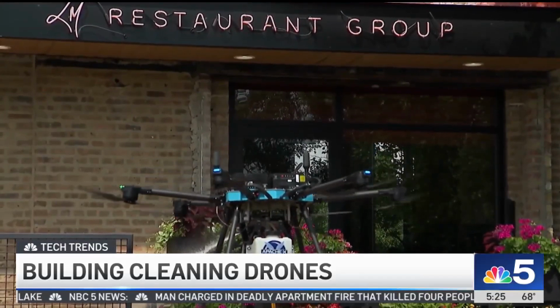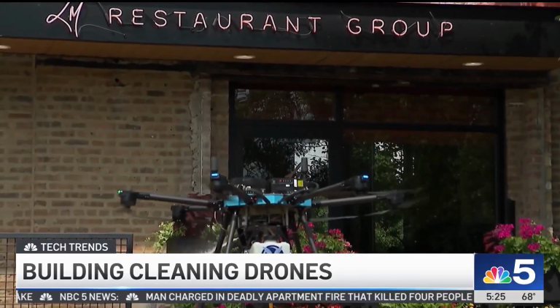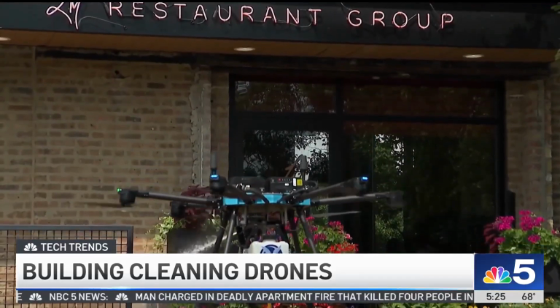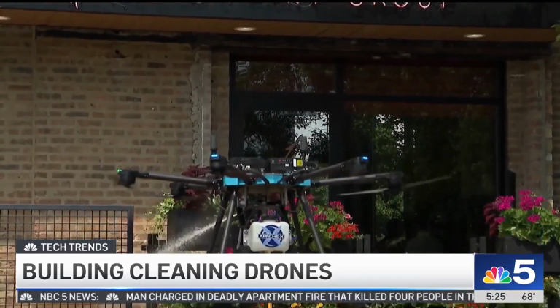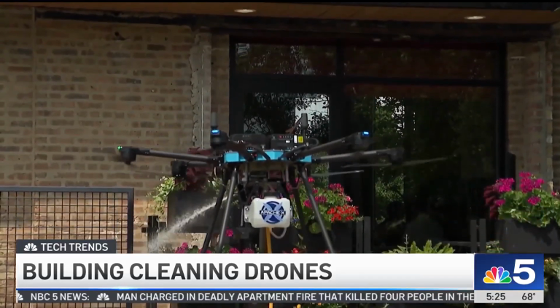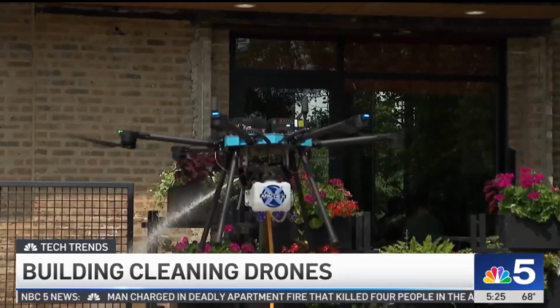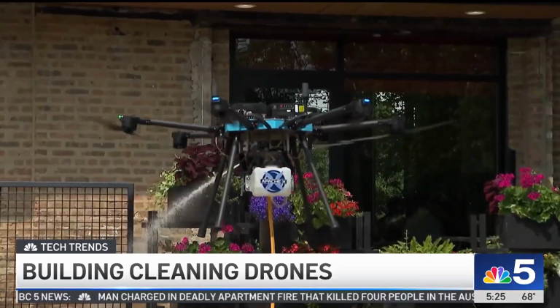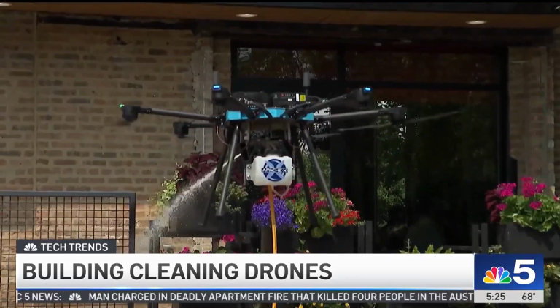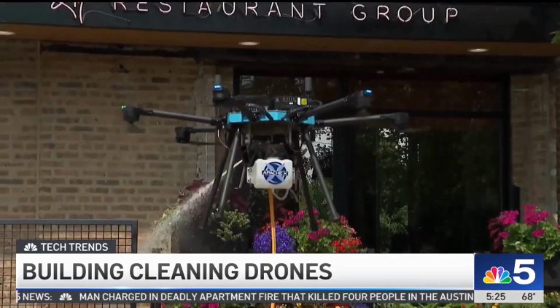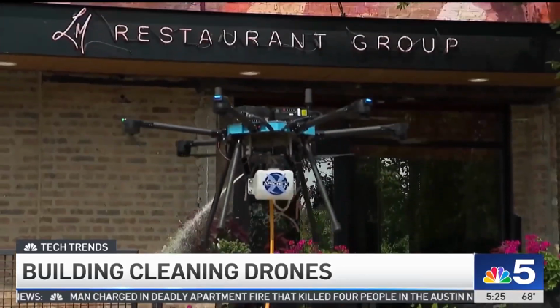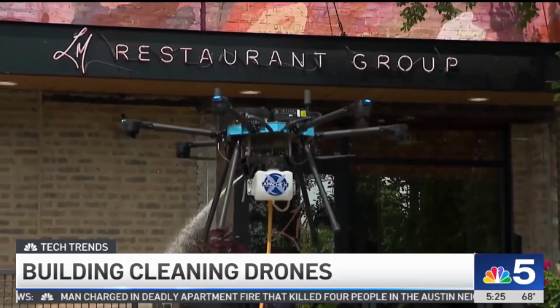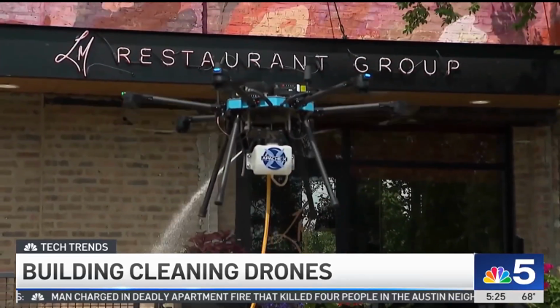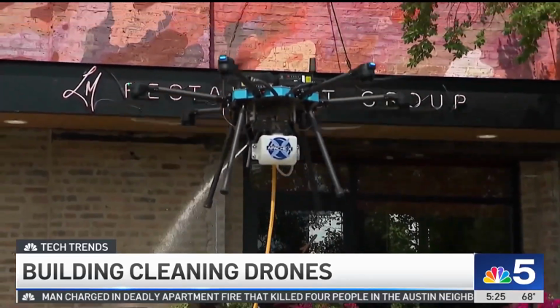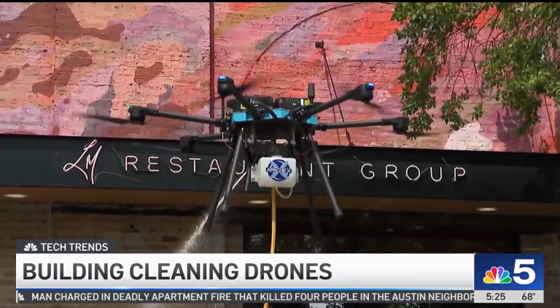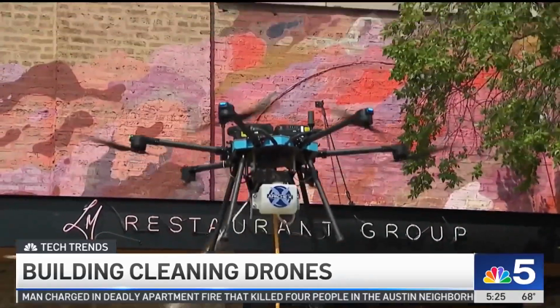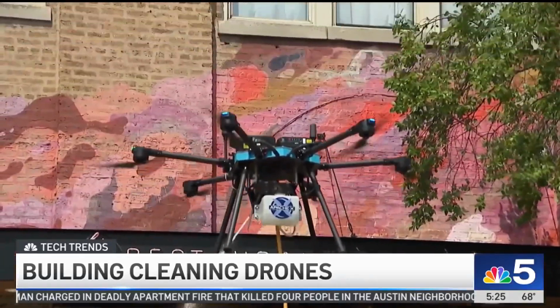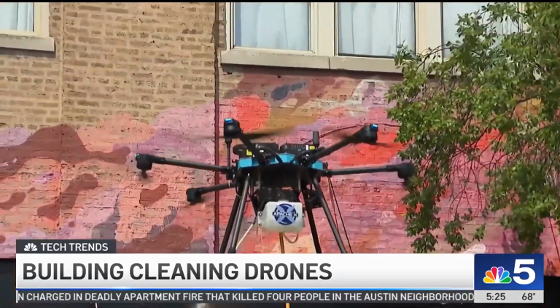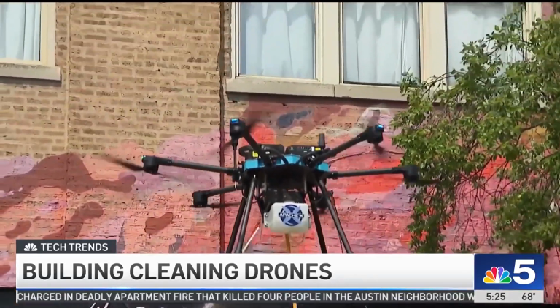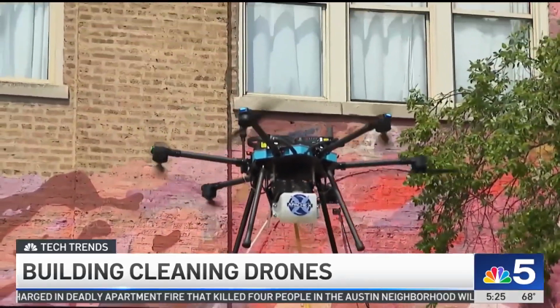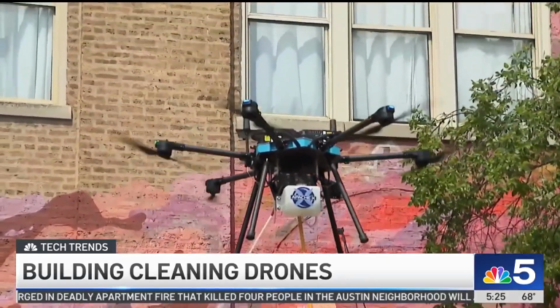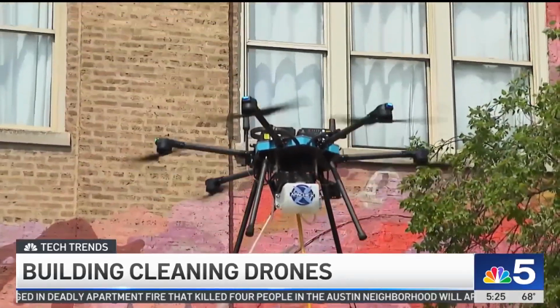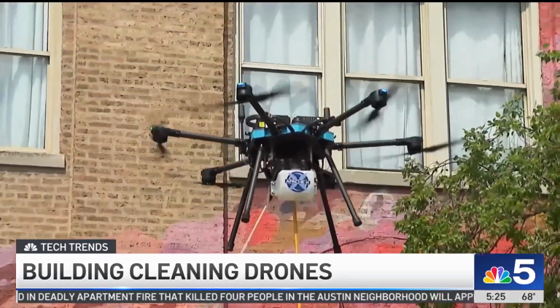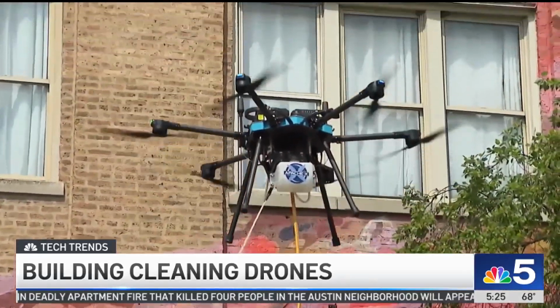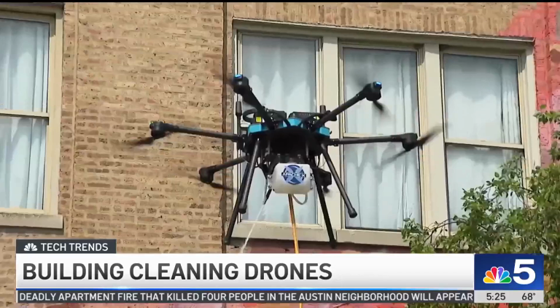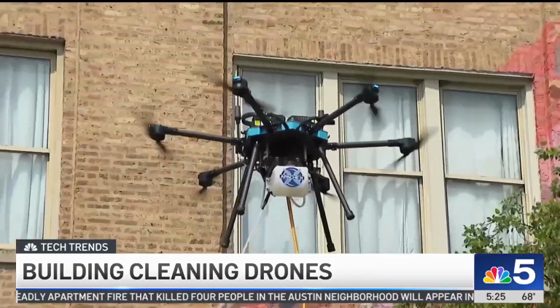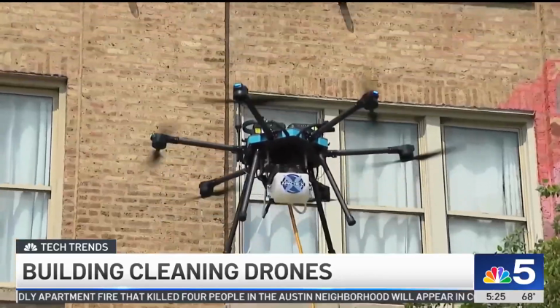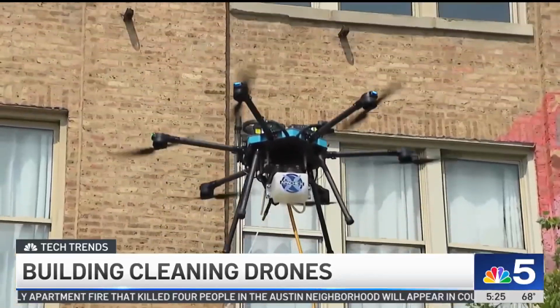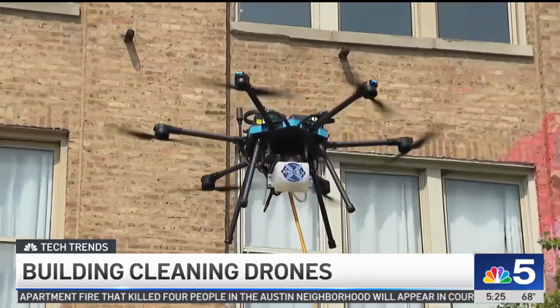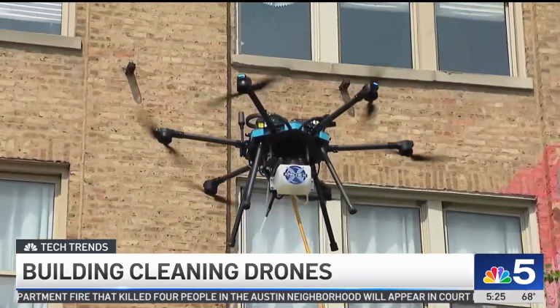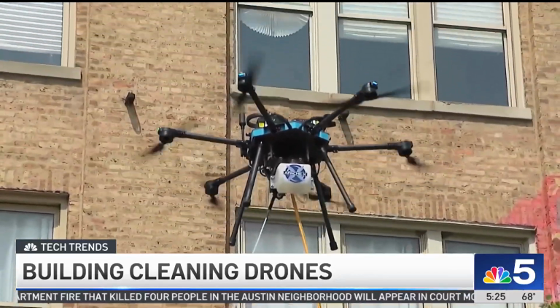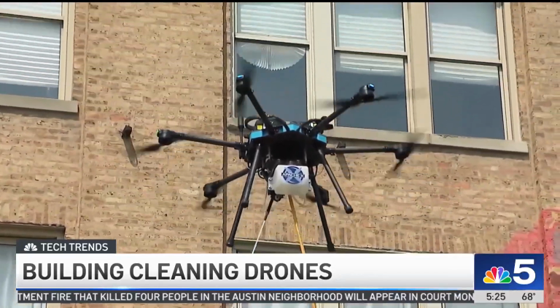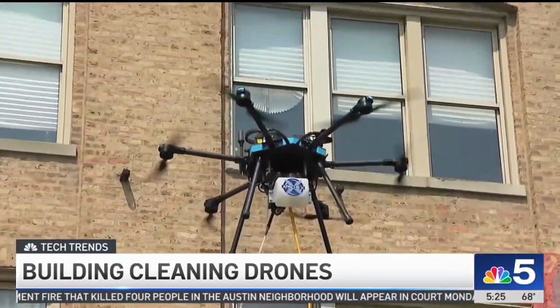You don't have to suspend a human being from the roof, or lift them up using expensive lifts. If winds reach 15 to 16 mph in gusts, it could be dangerous.